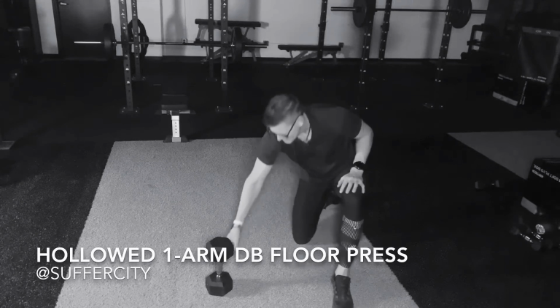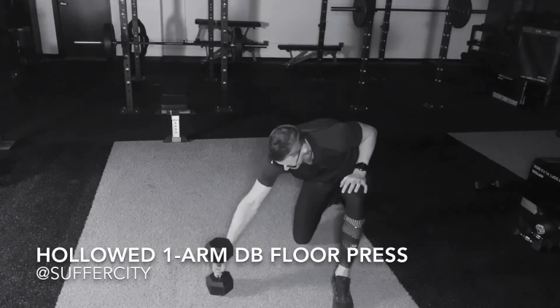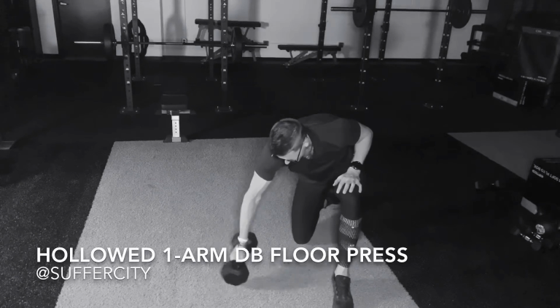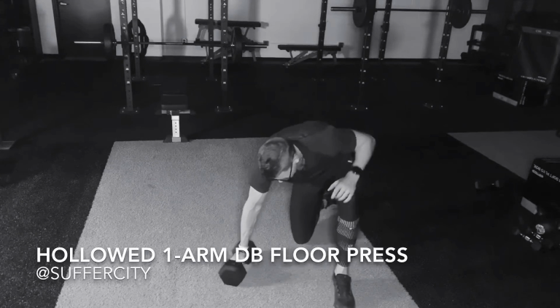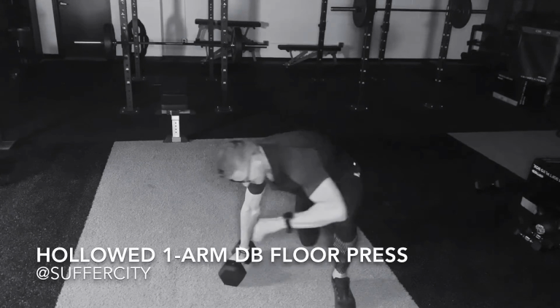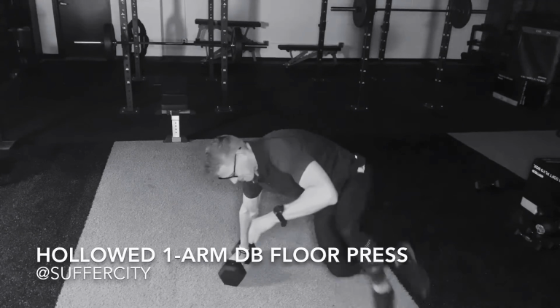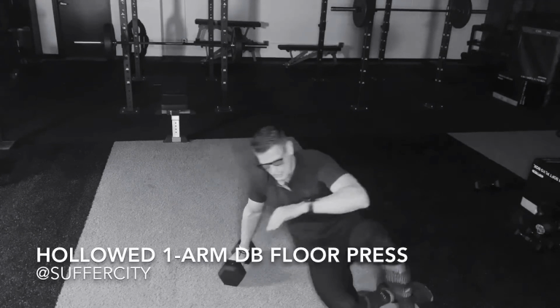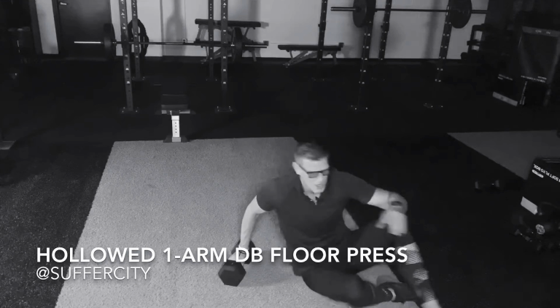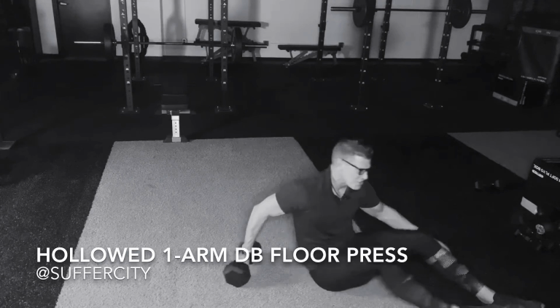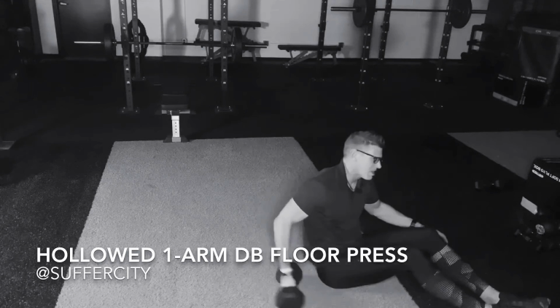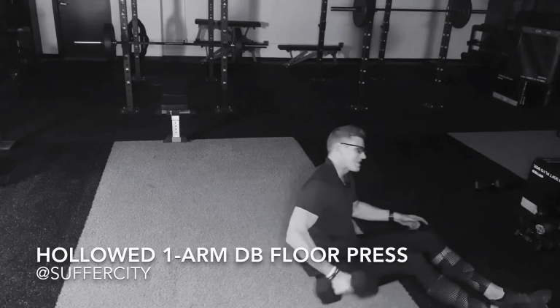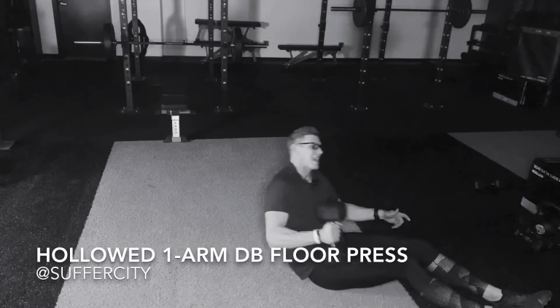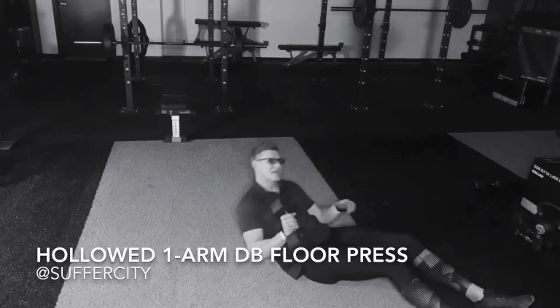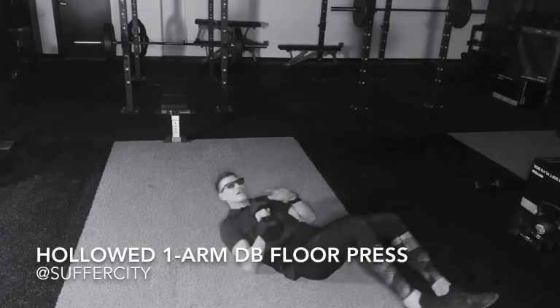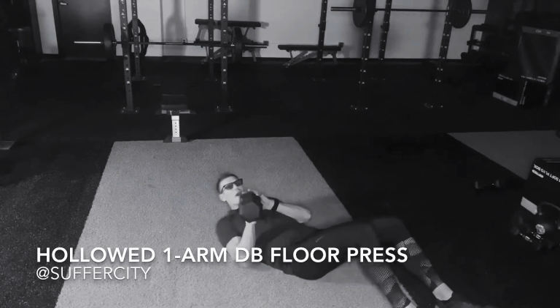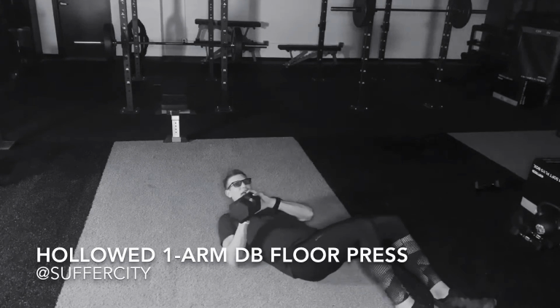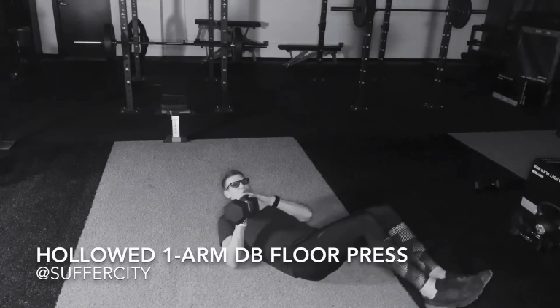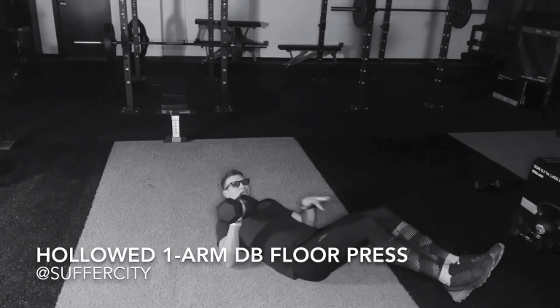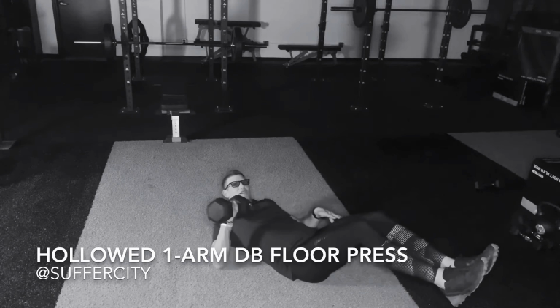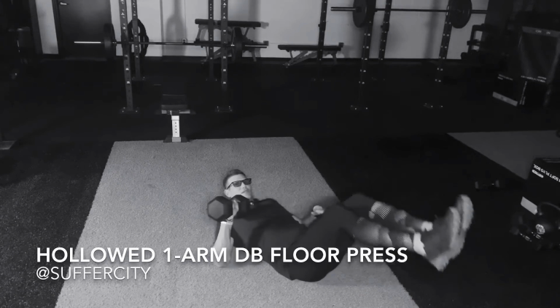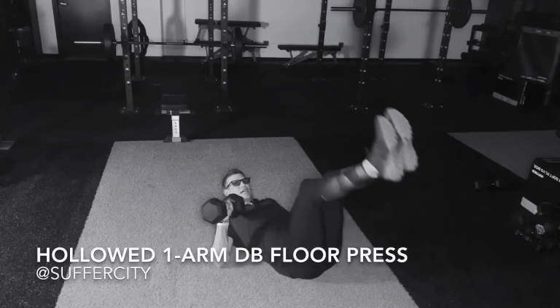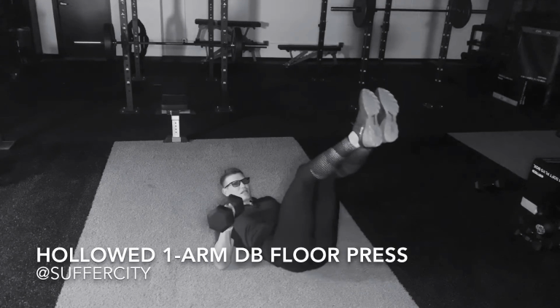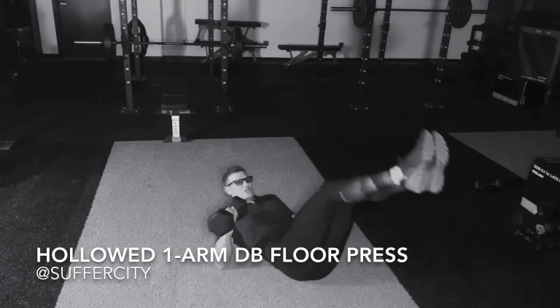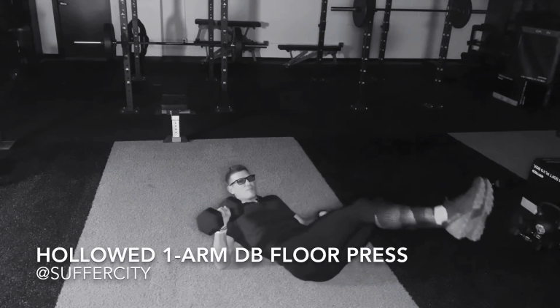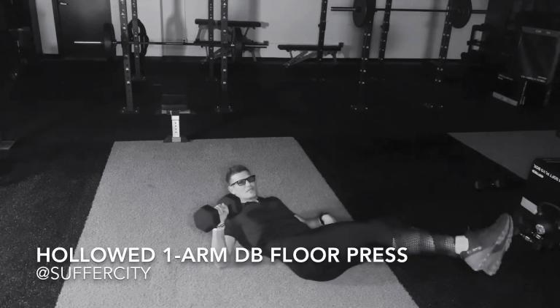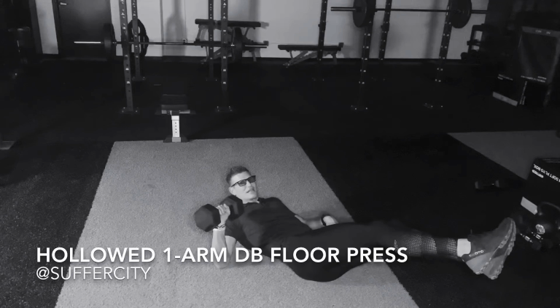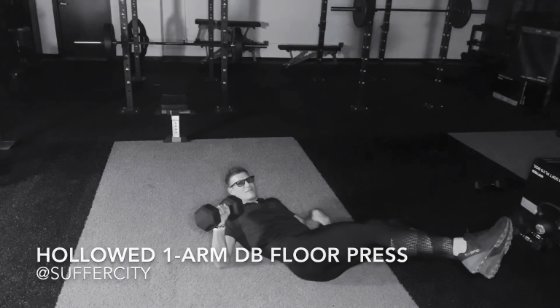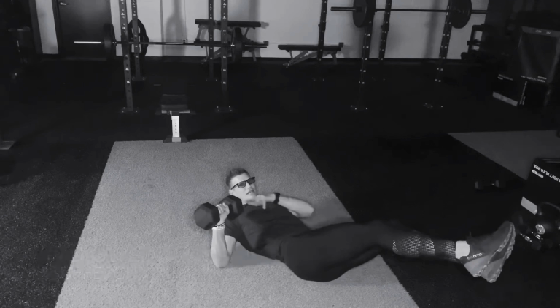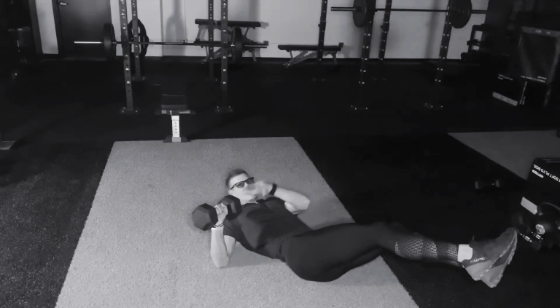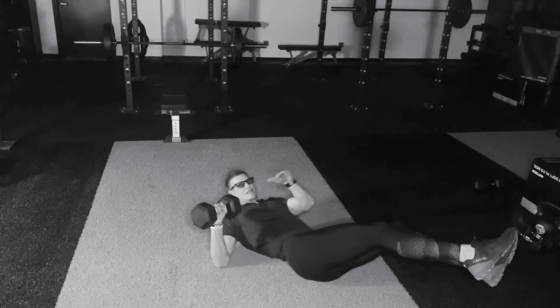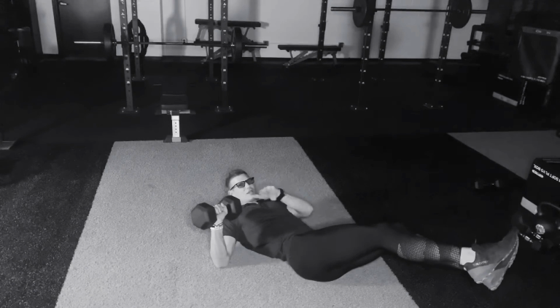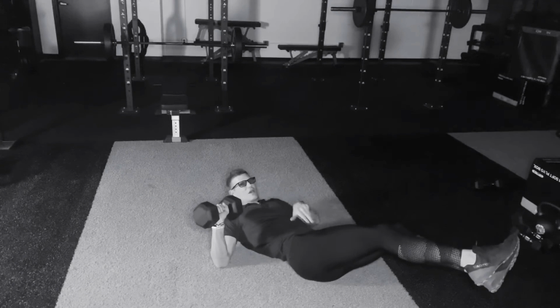Beginning in a lying down position, your dumbbell on one side of the body. We're going to tilt the hips to the opposing side of the body that the dumbbell is on.